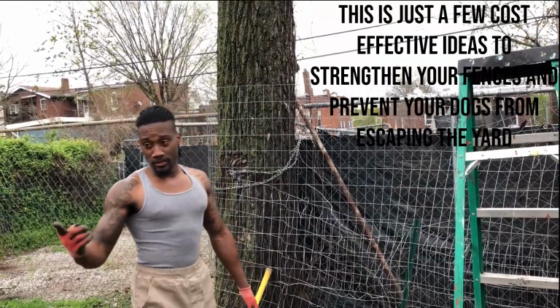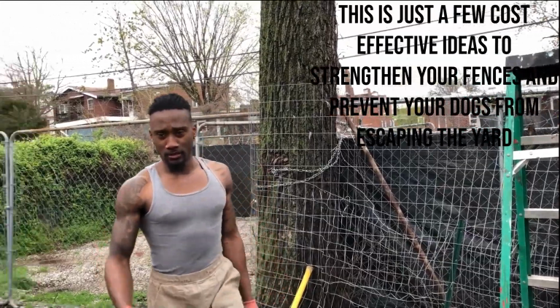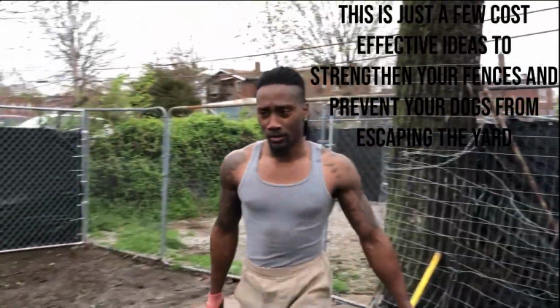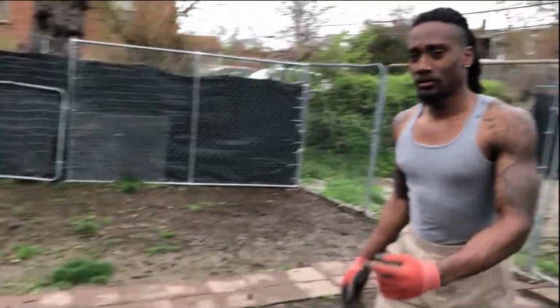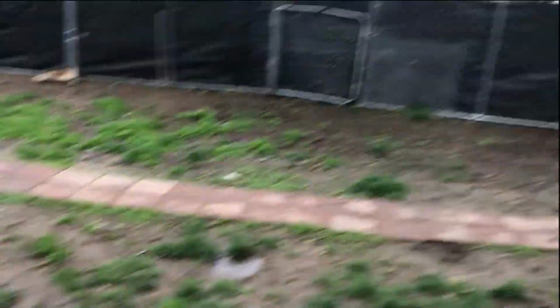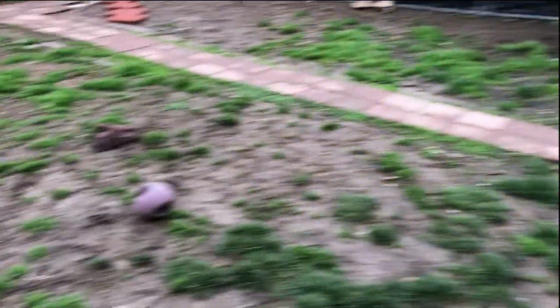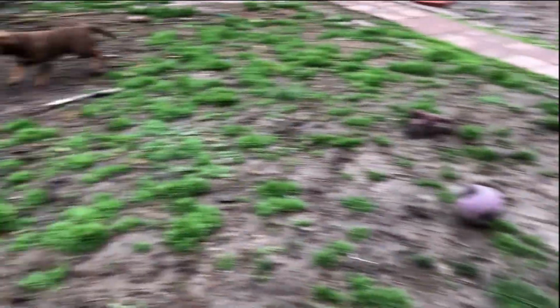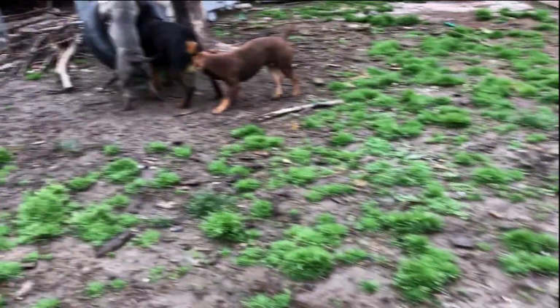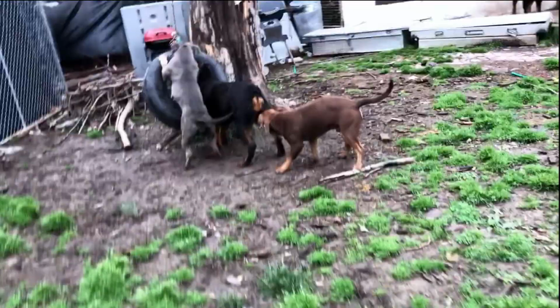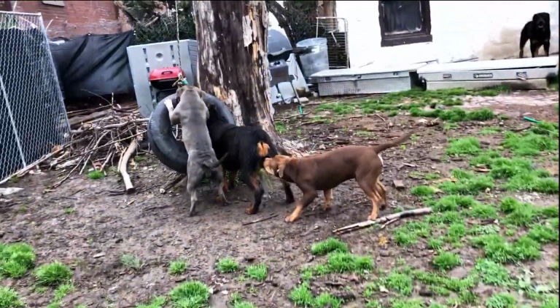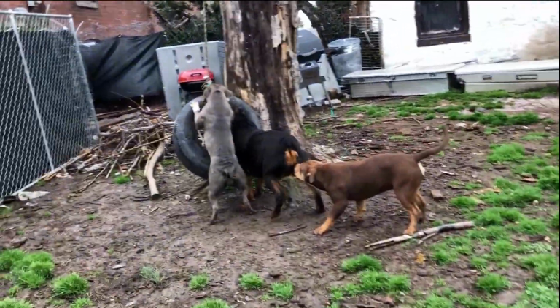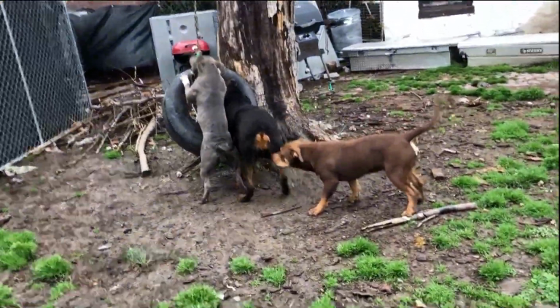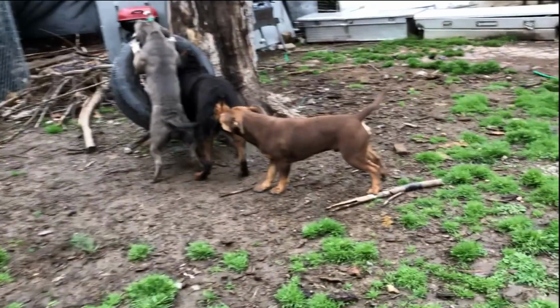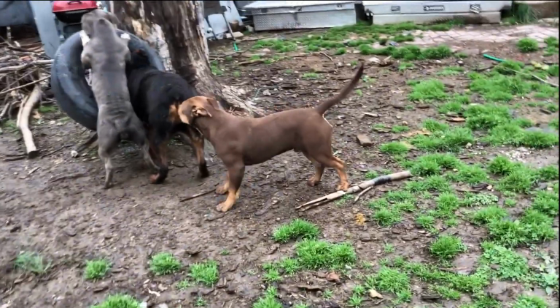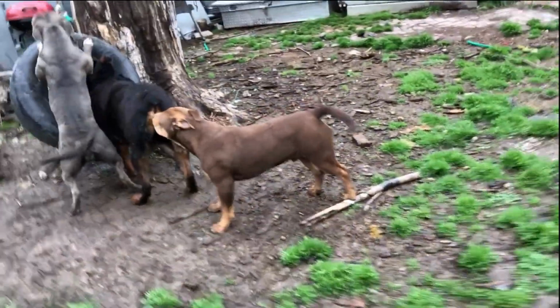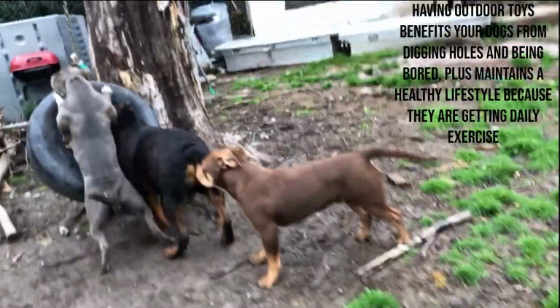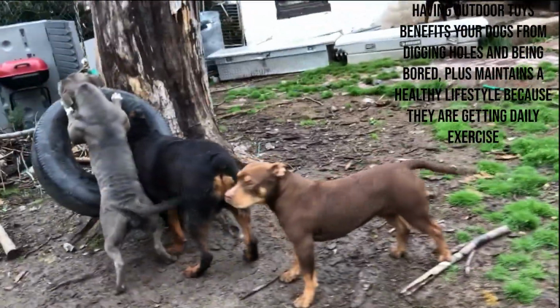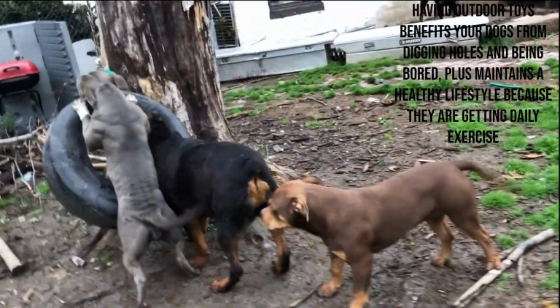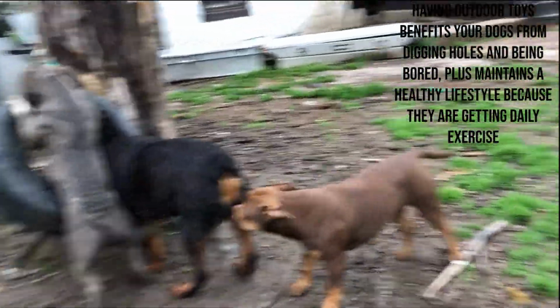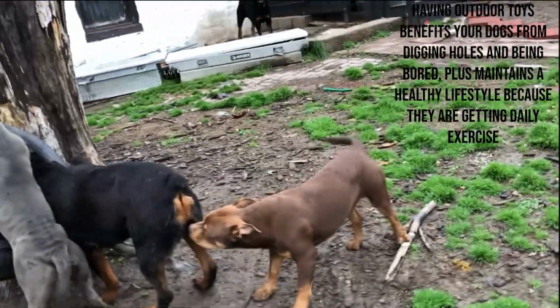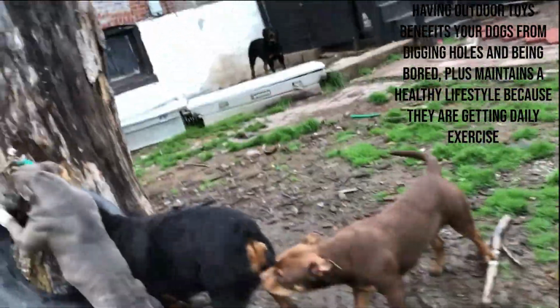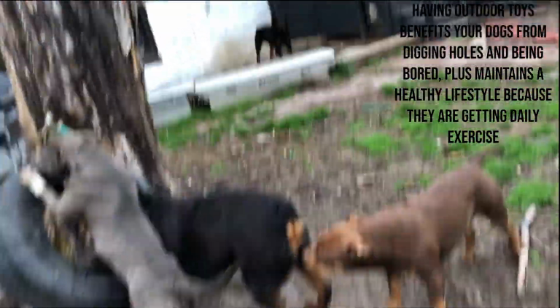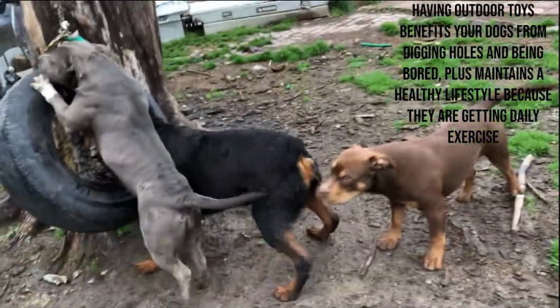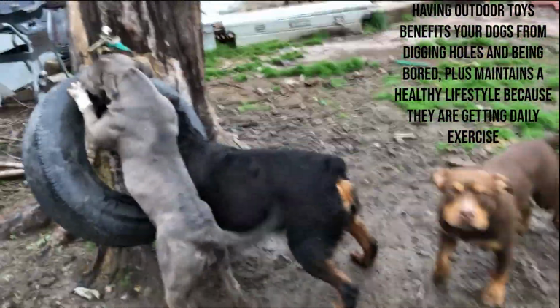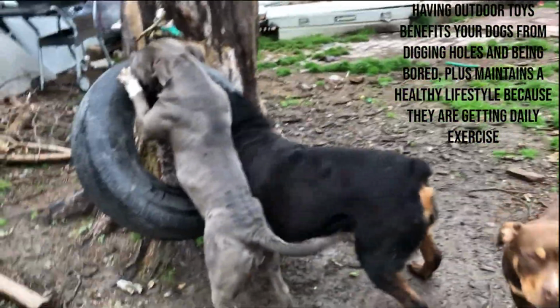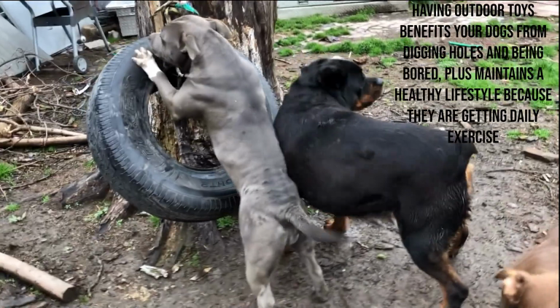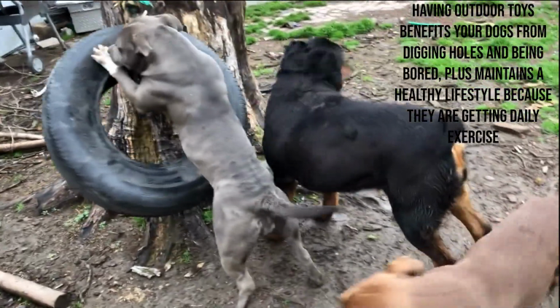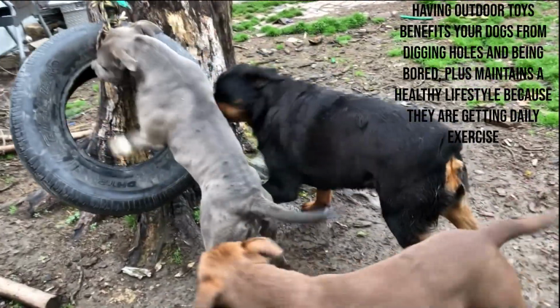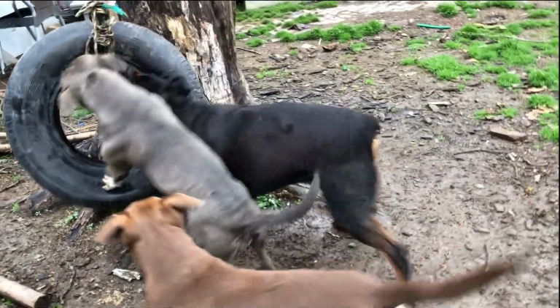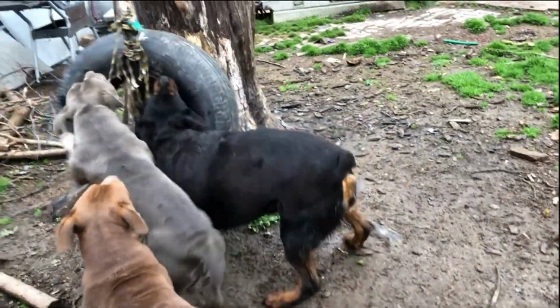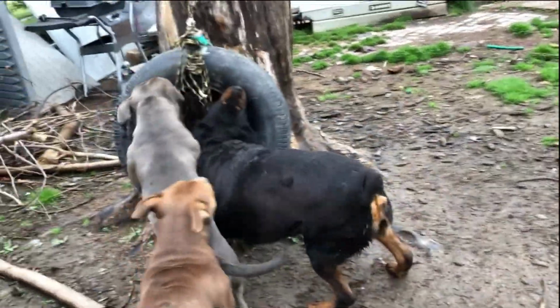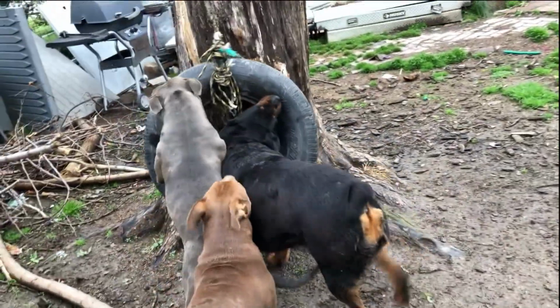I want you guys to get some dogs. That's what they do — you get them trained to the tee and they just go without command.